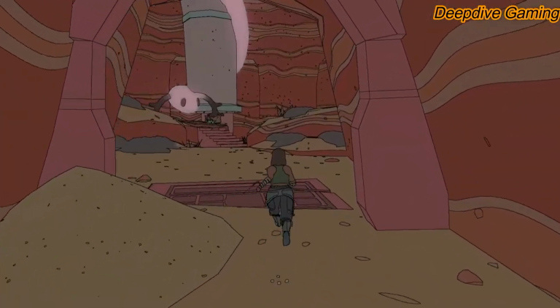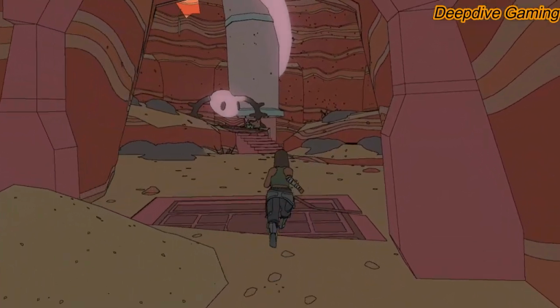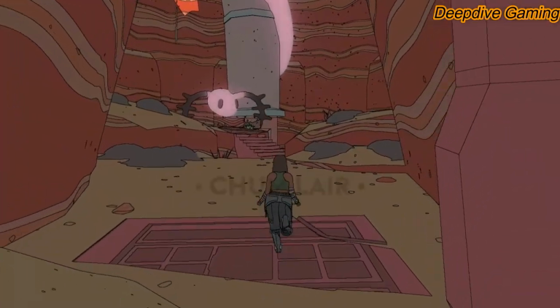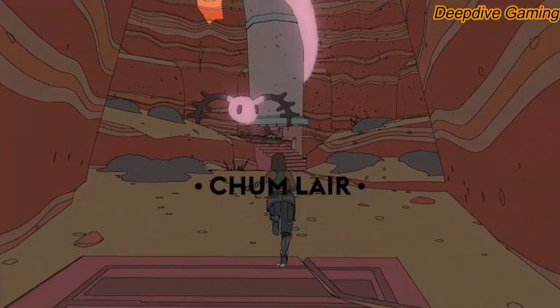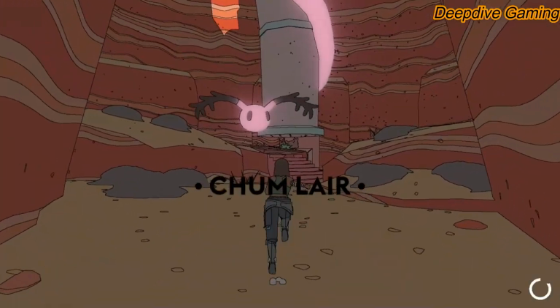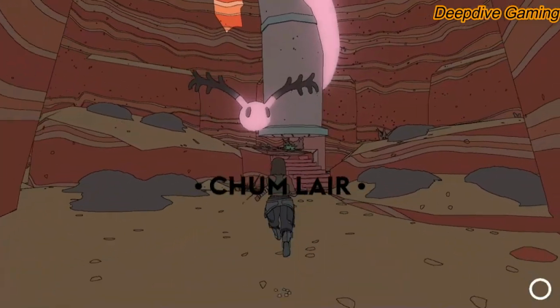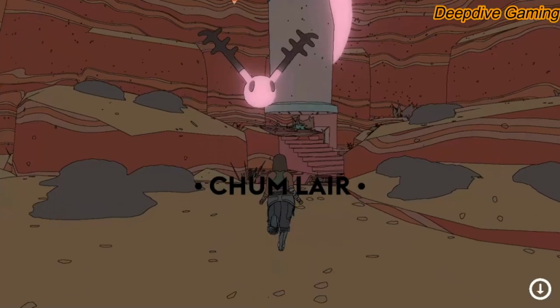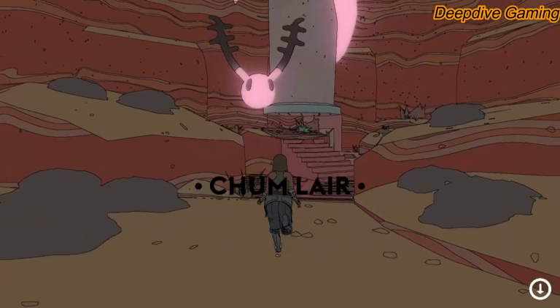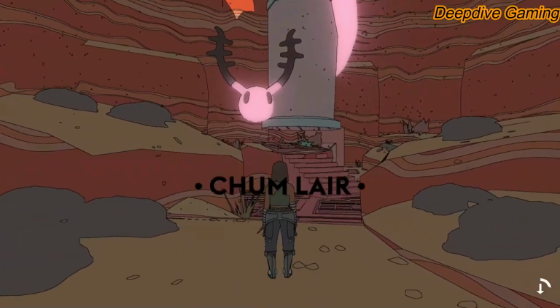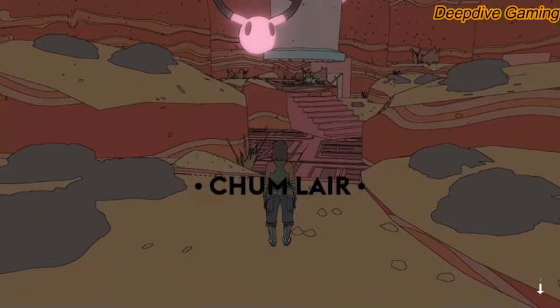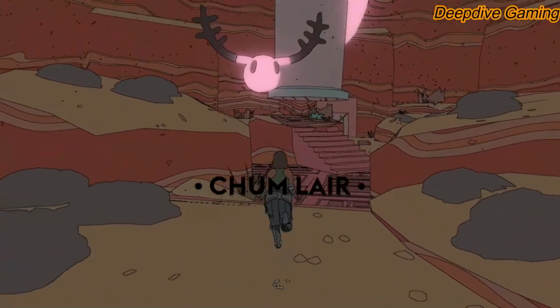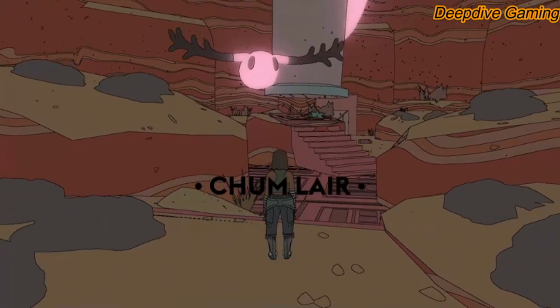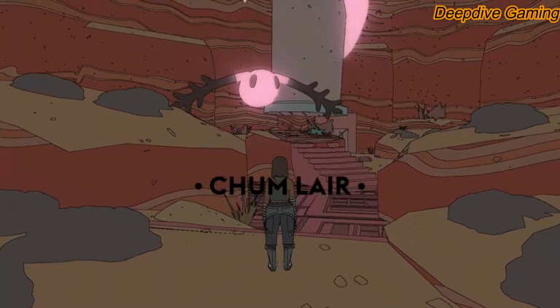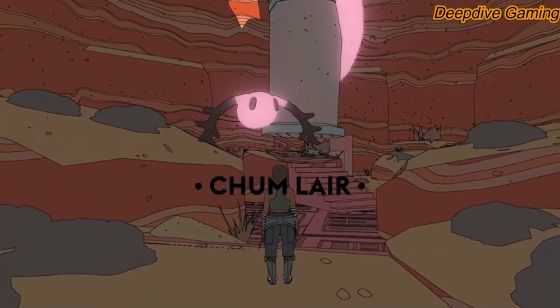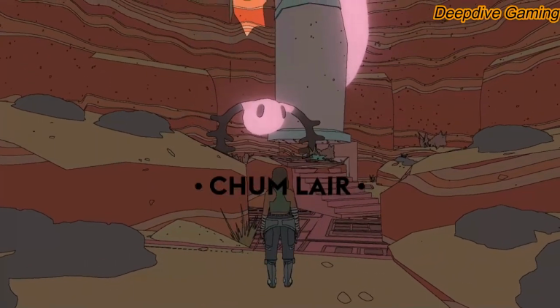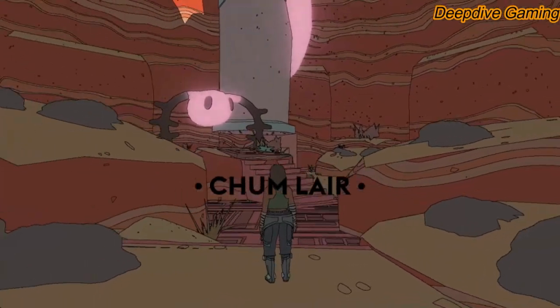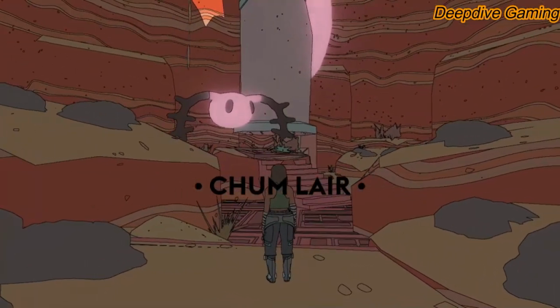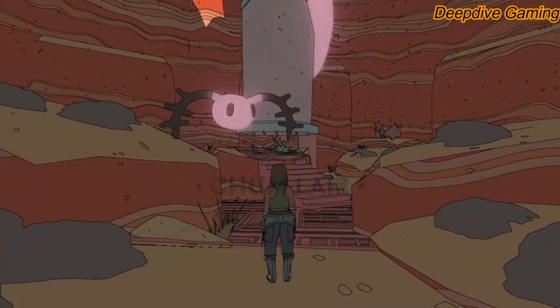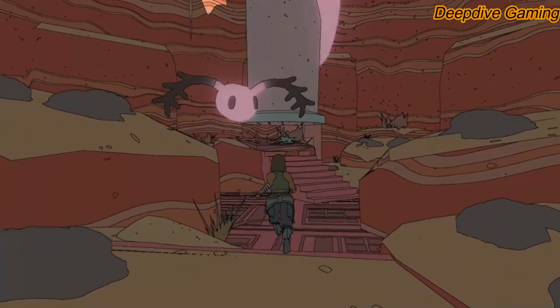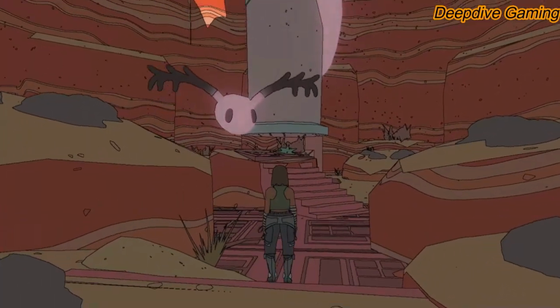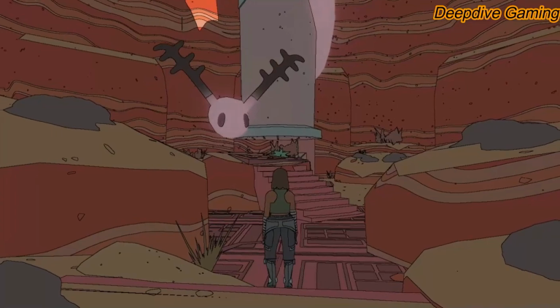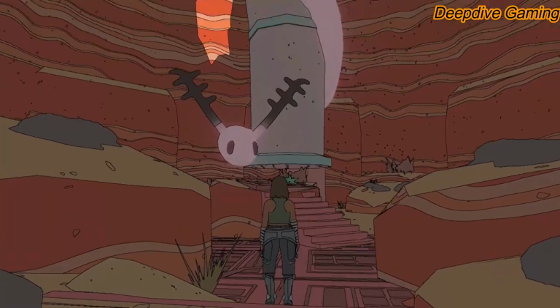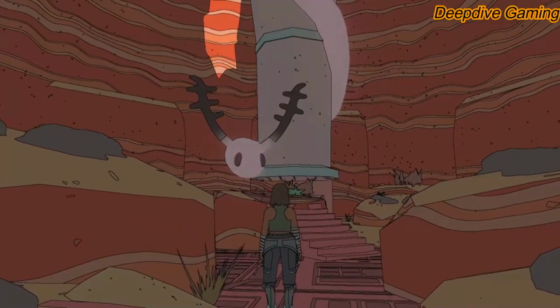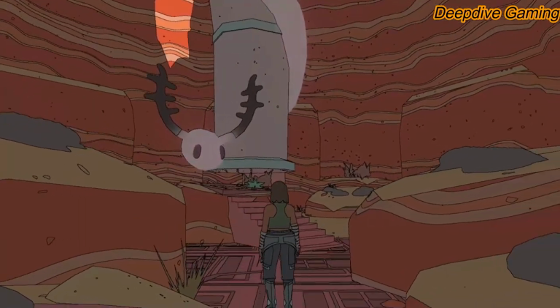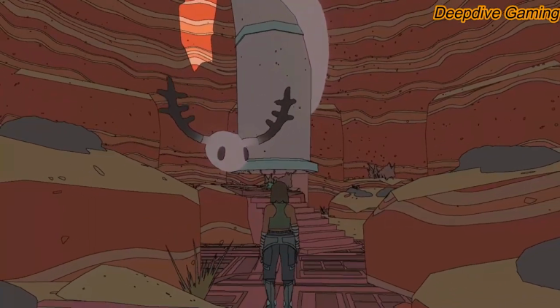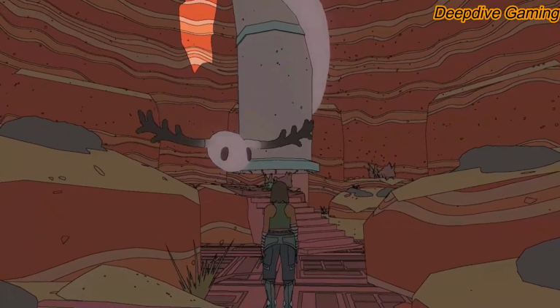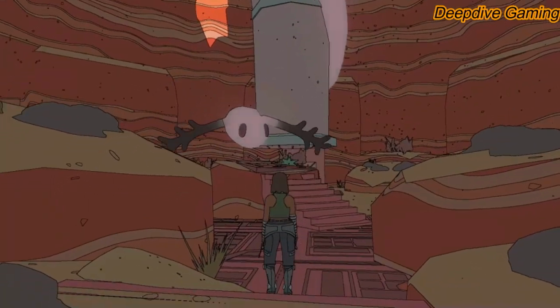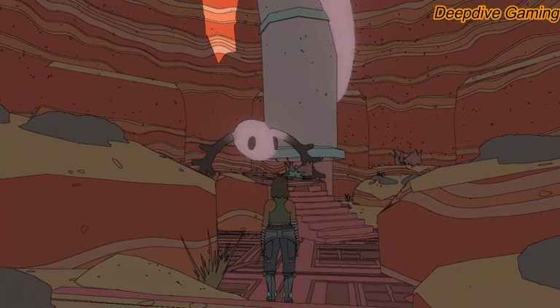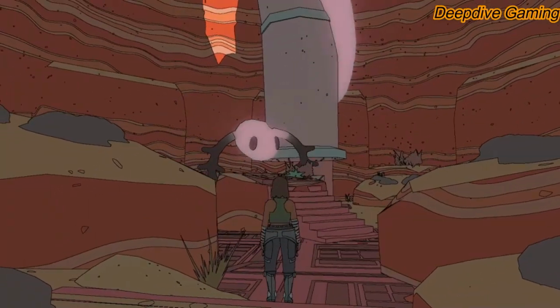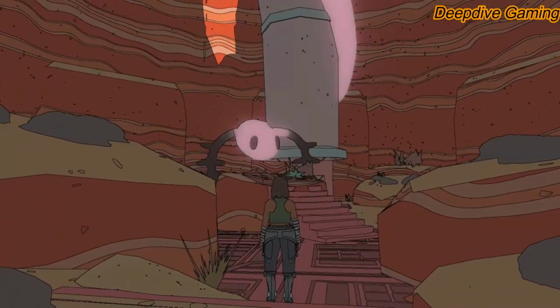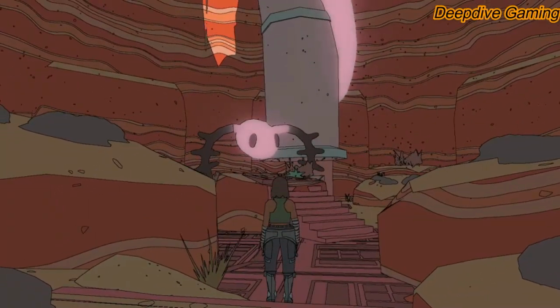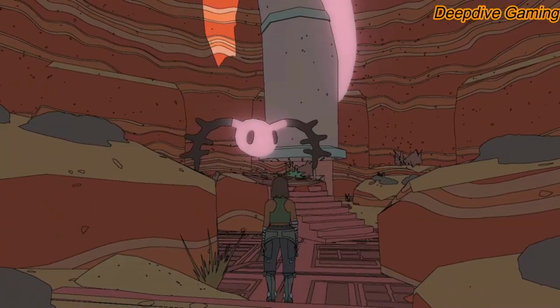After getting inside the Jump Queen's Lair, all we have to do is talk to her. In exchange for six jump eggs, she will give us extra stamina. We can bring more eggs to her for extra perks.